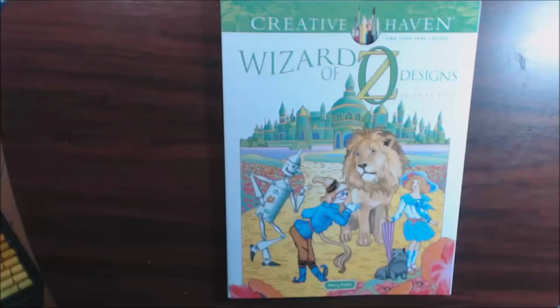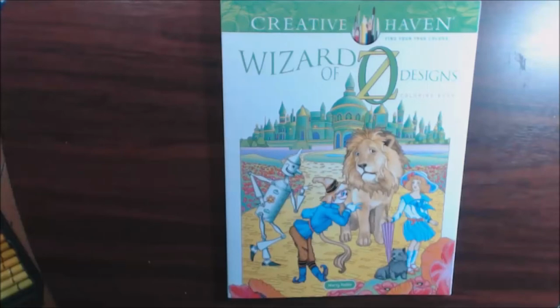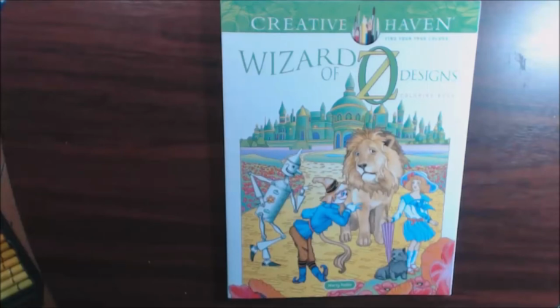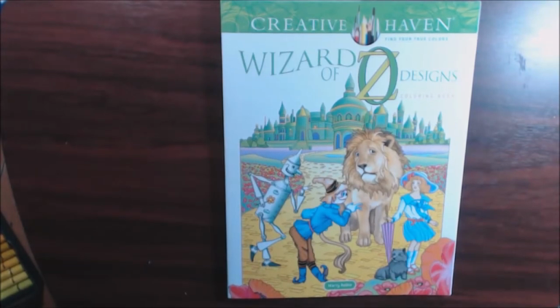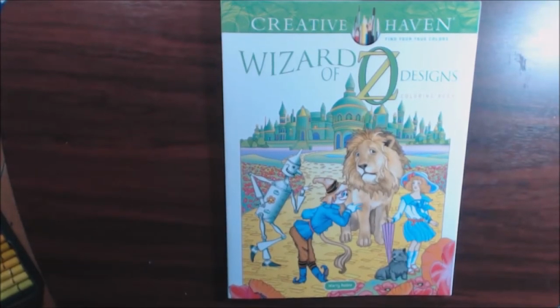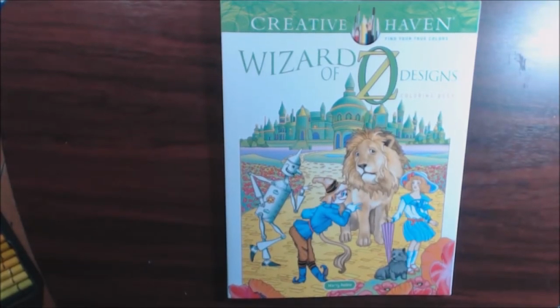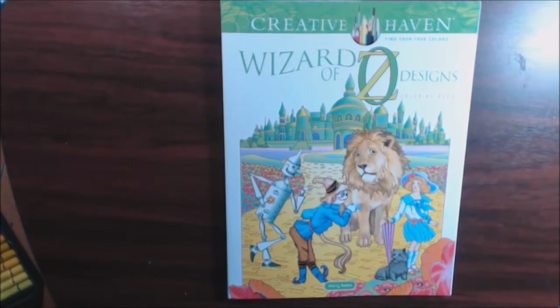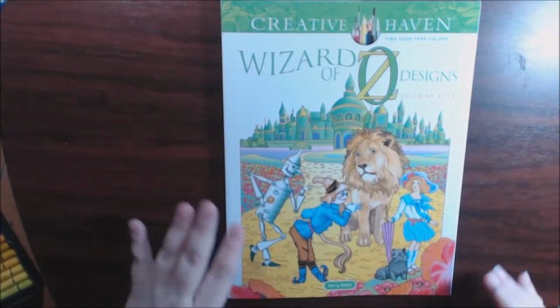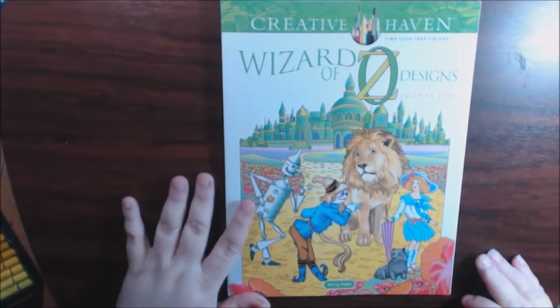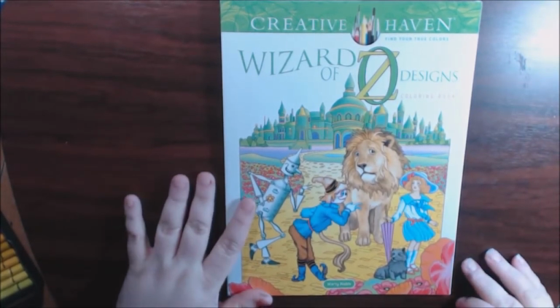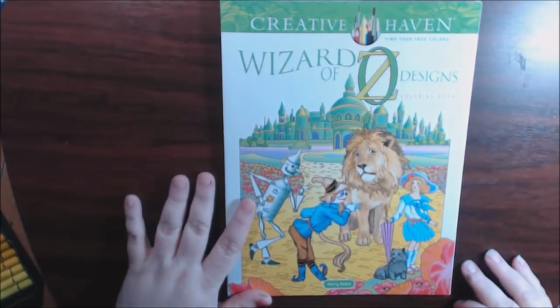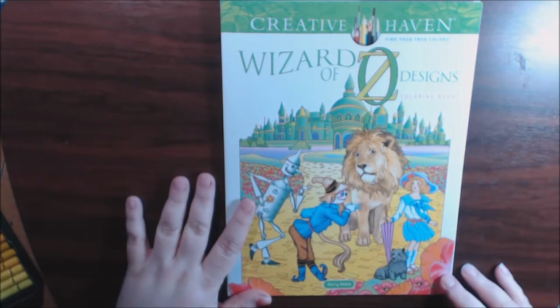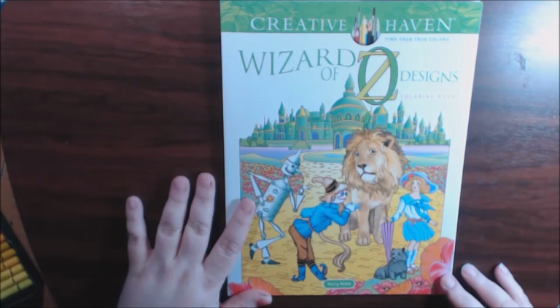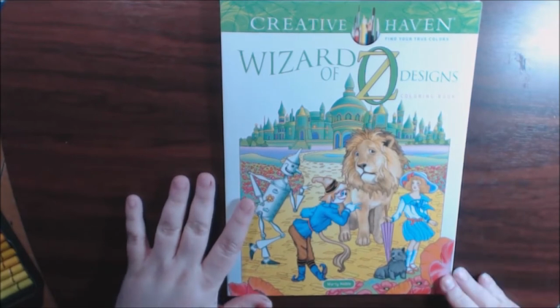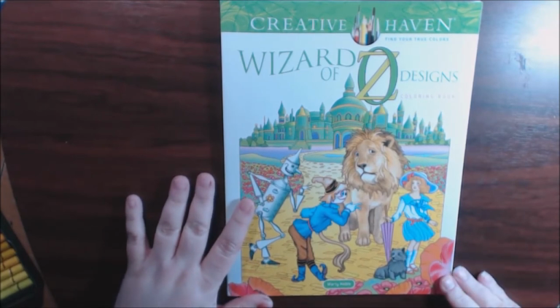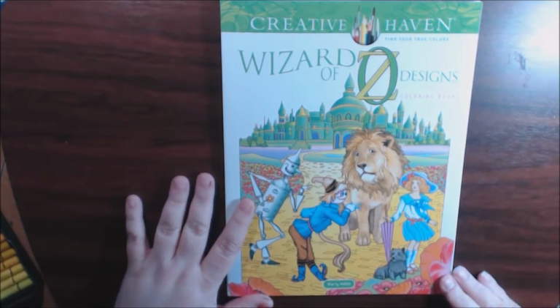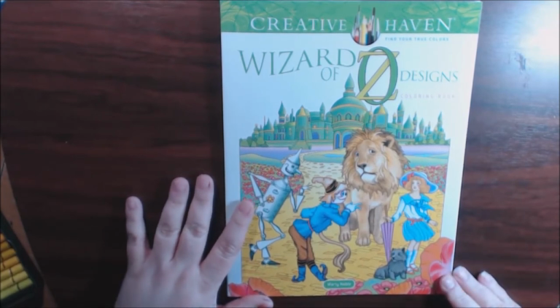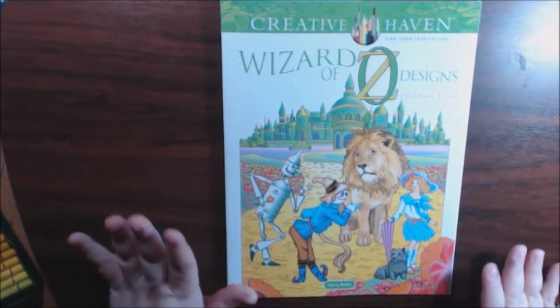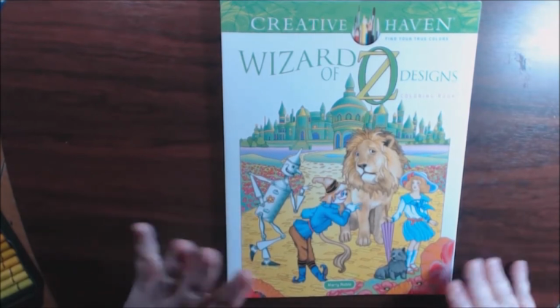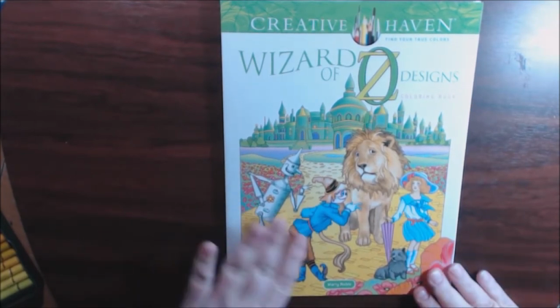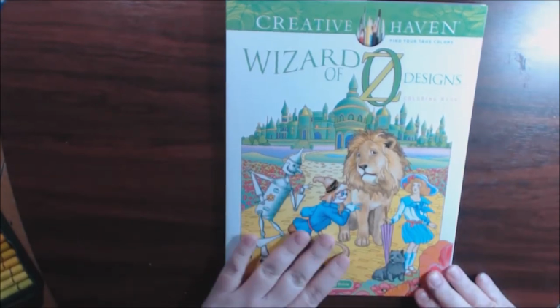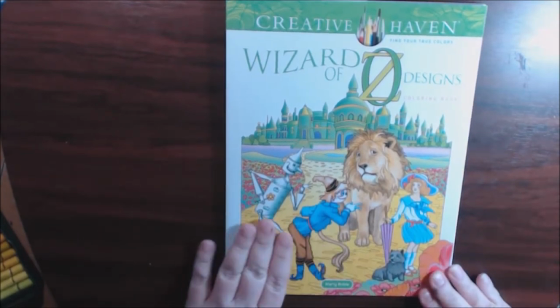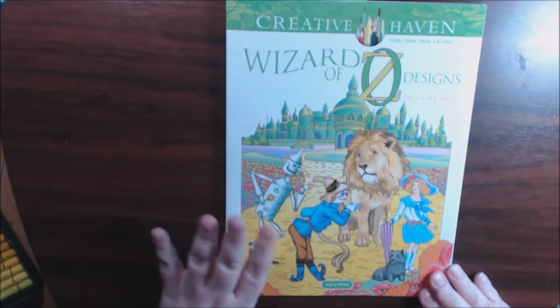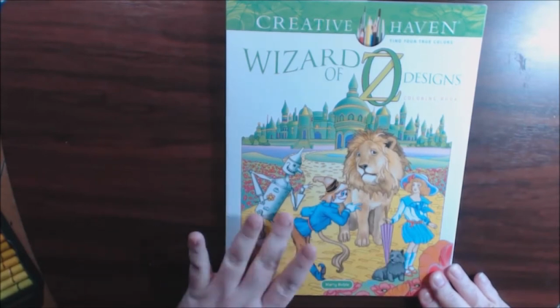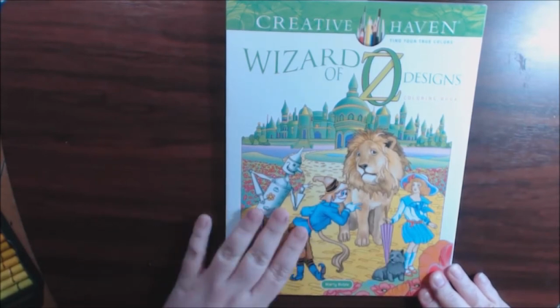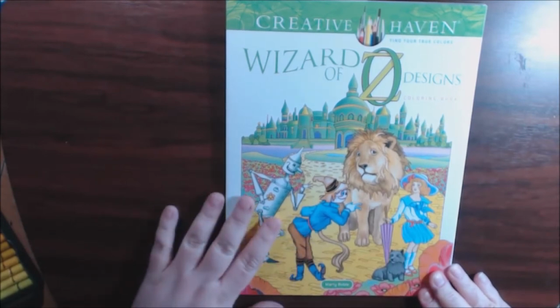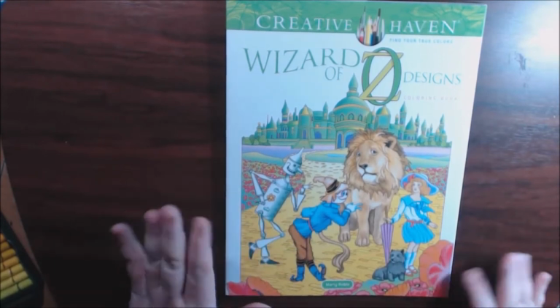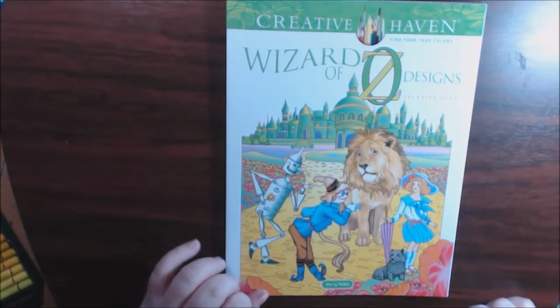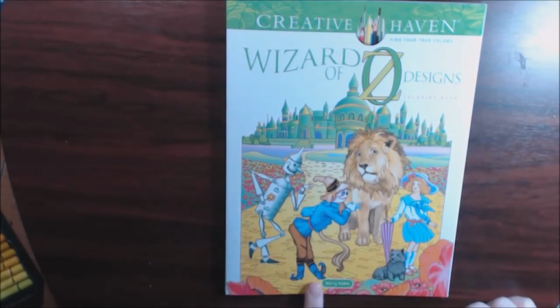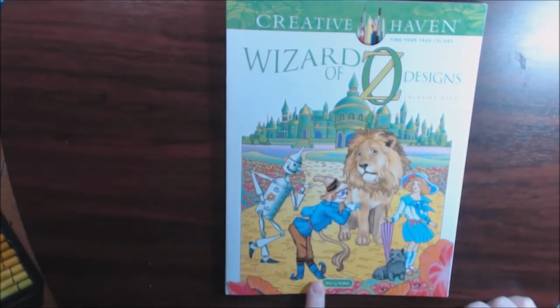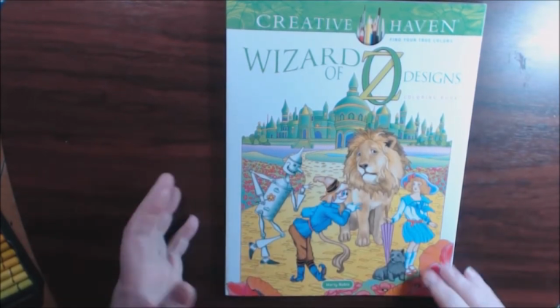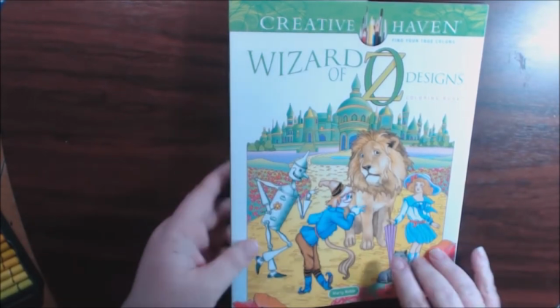Hey guys, I'm bringing you another Creative Haven book today. This one is The Wizard of Oz. I love The Wizard of Oz — it's right up there with Alice in Wonderland for me. This one's by Marty Noble.